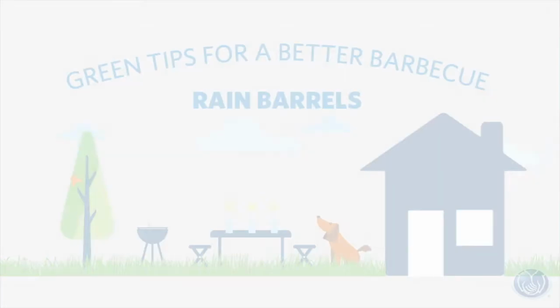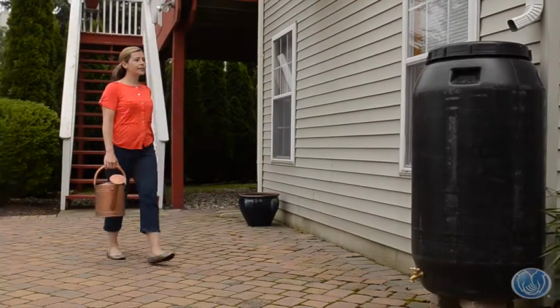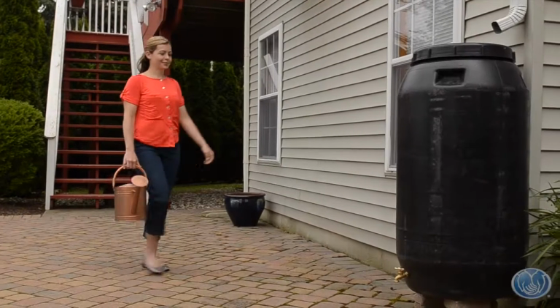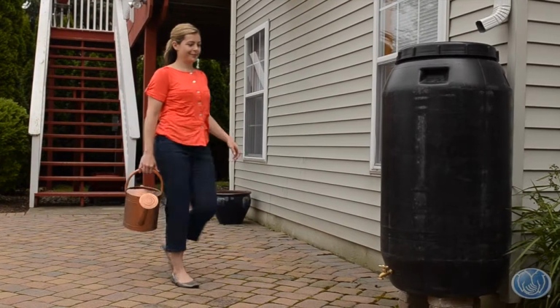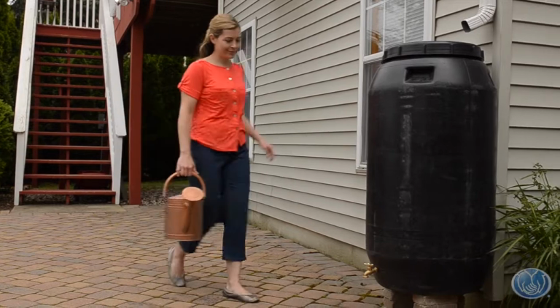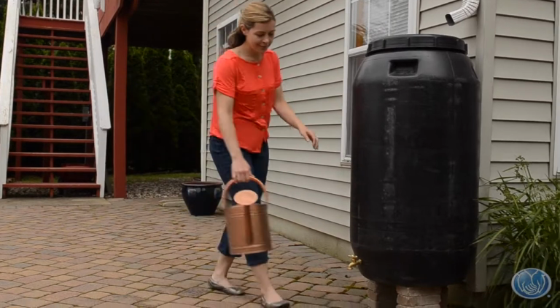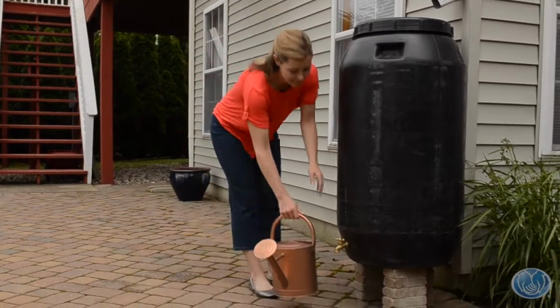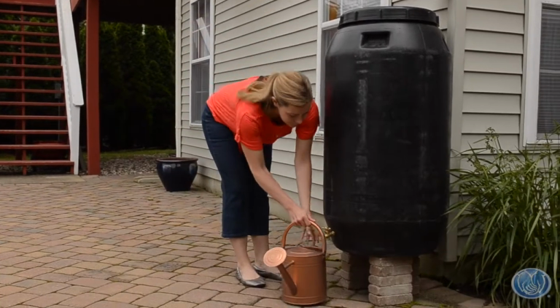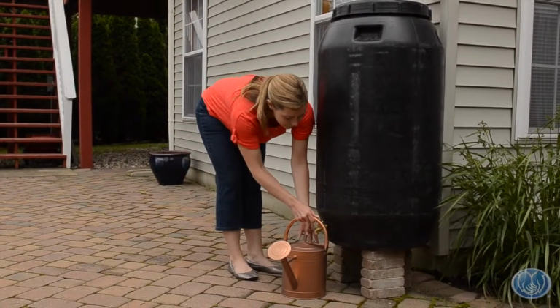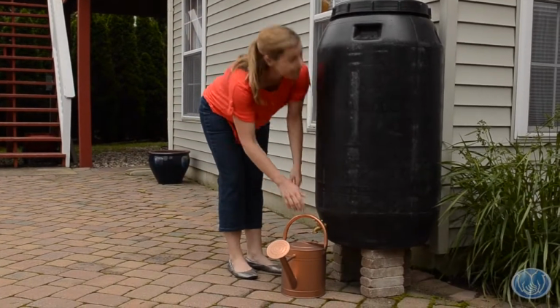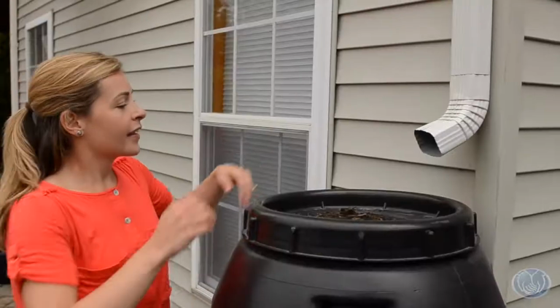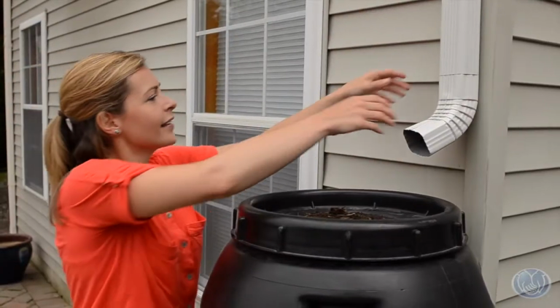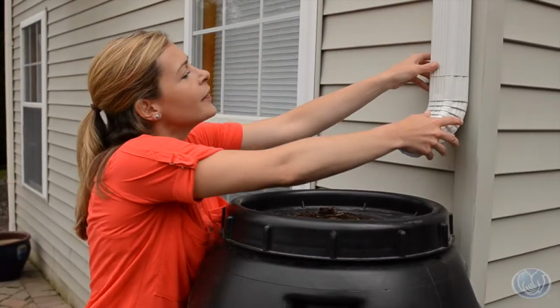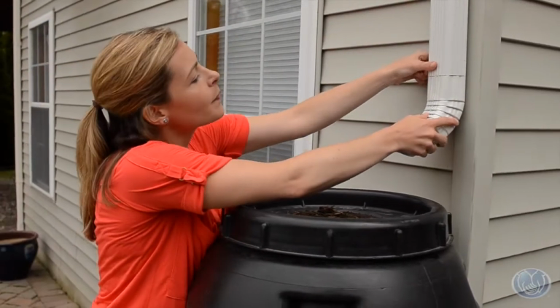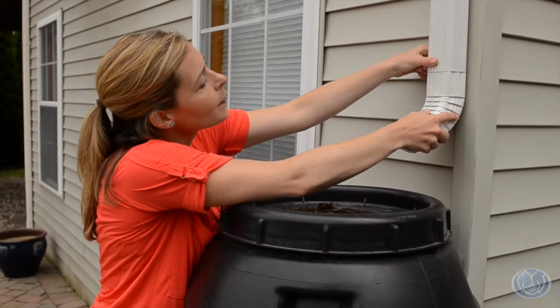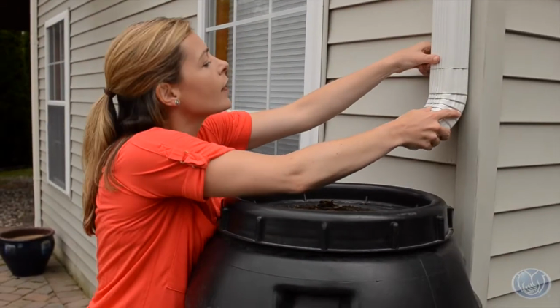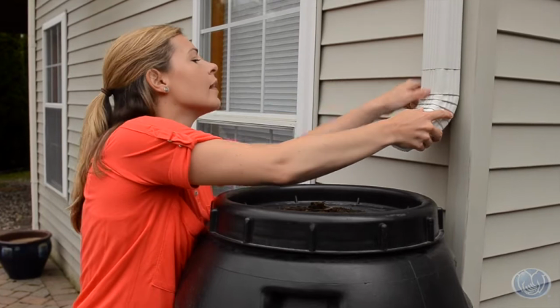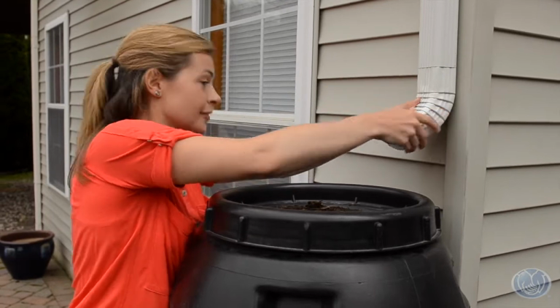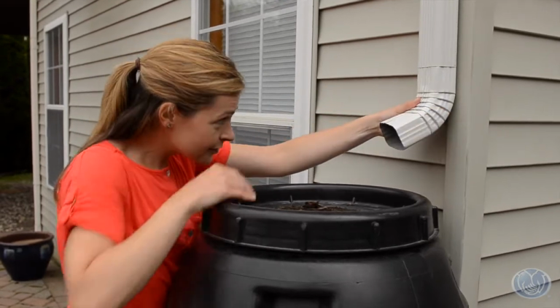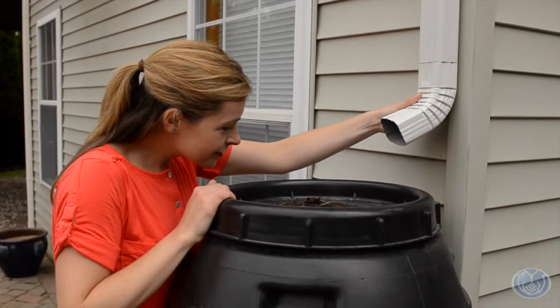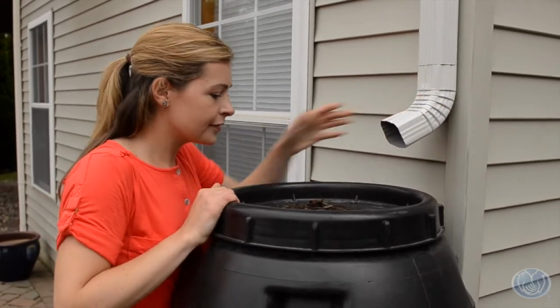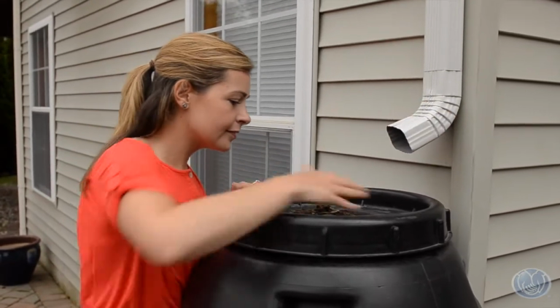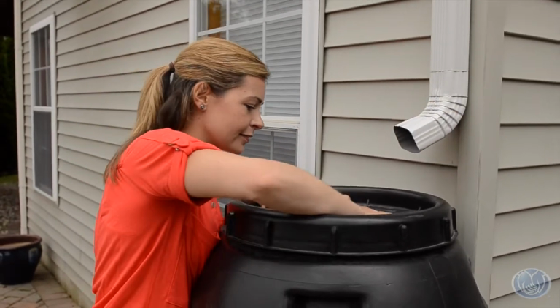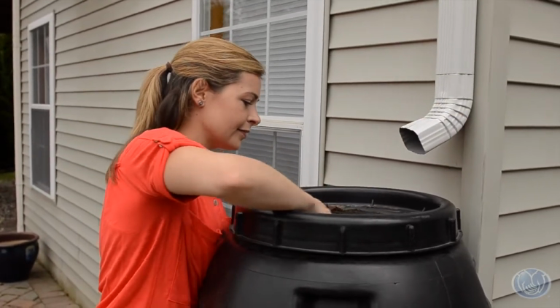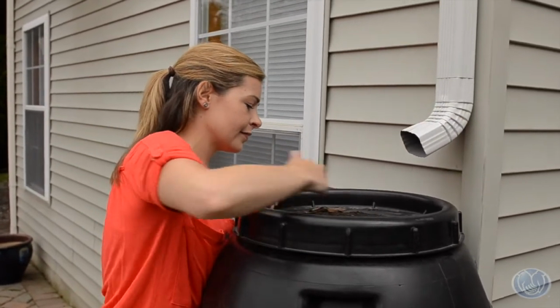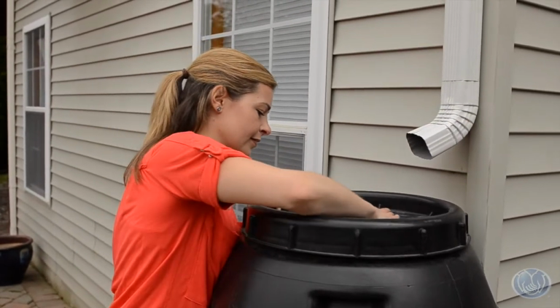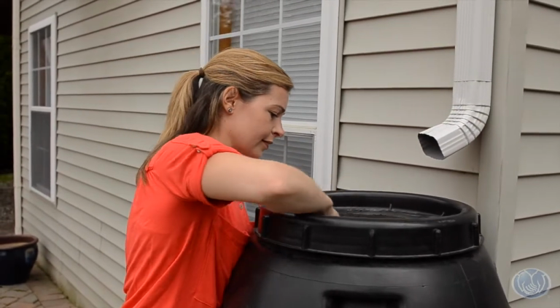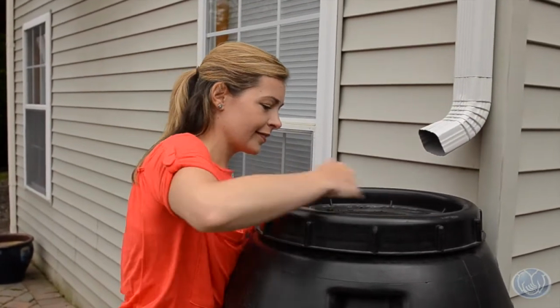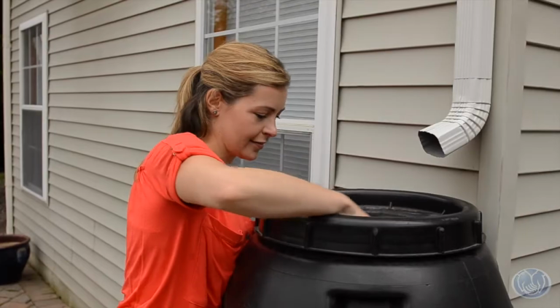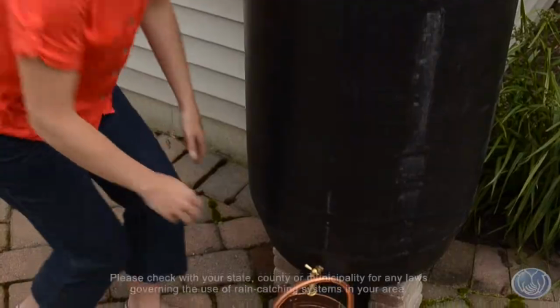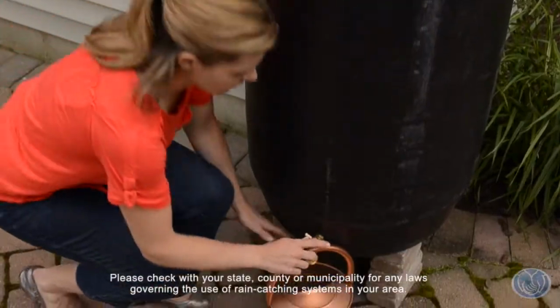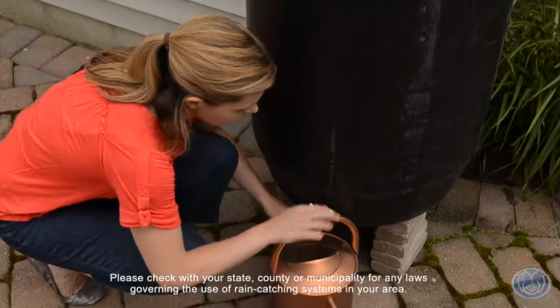If your outdoor plans get sidetracked by rain, here's a concept that'll leave you feeling like the barrel's half full. Harvest that rainwater with a rain barrel and you can use it to water your flowers and plants. You'll get a green thumb while also saving some green.